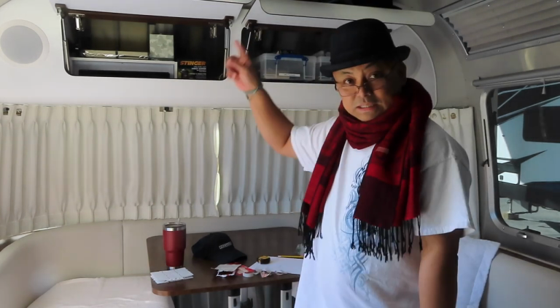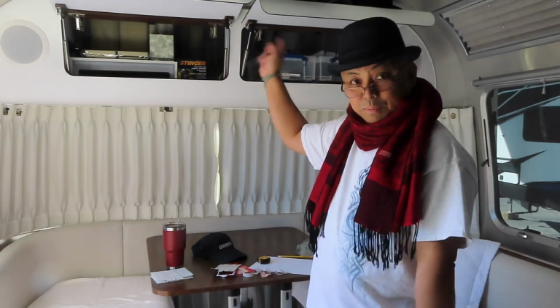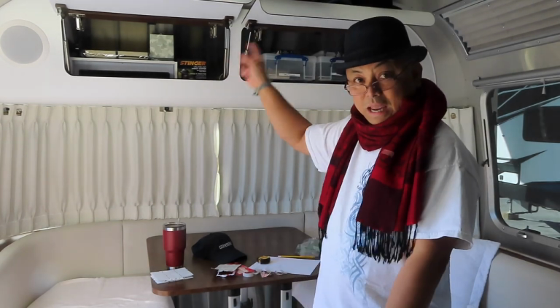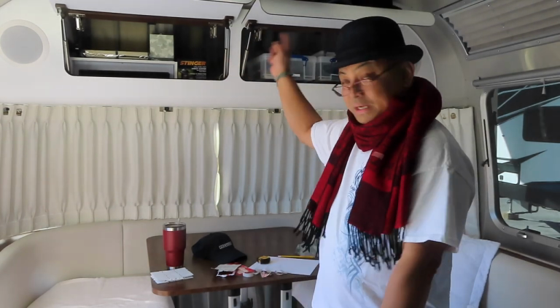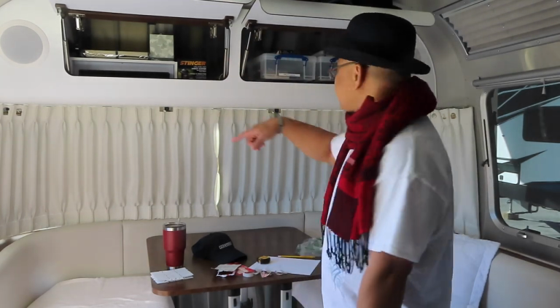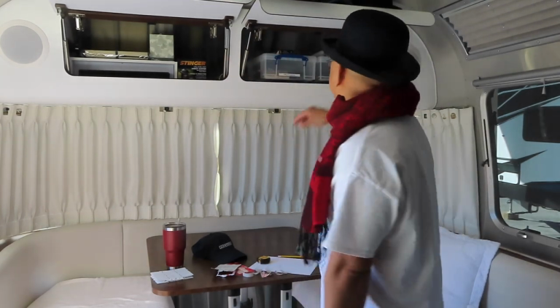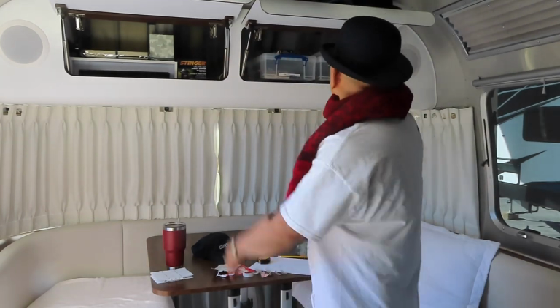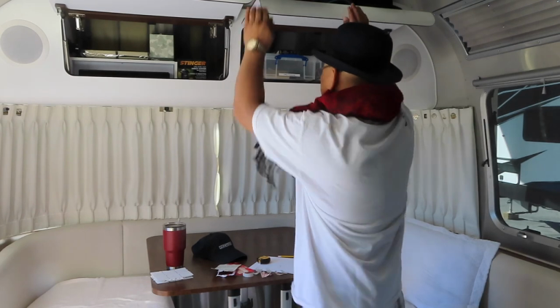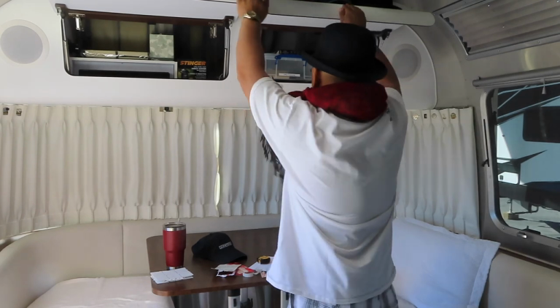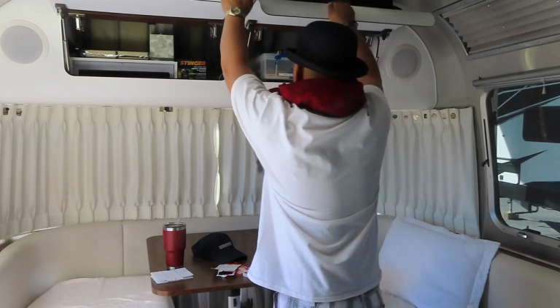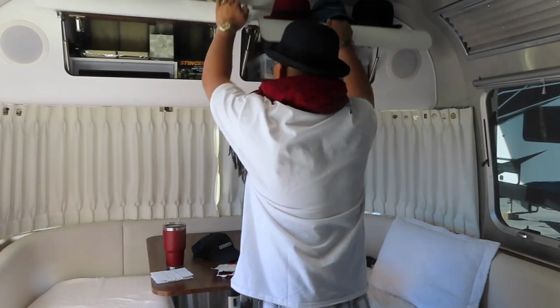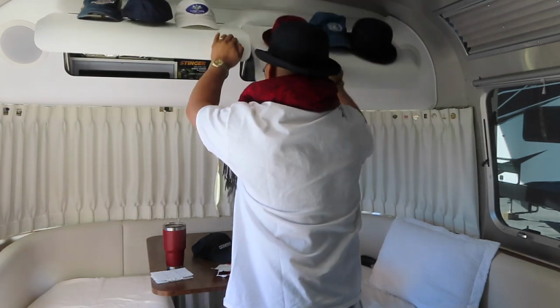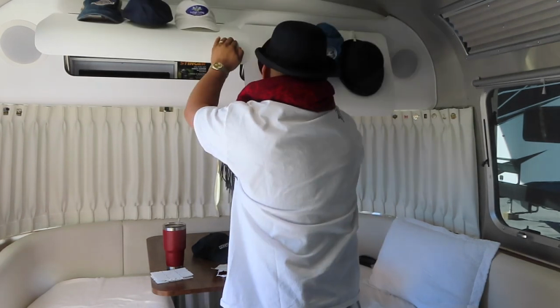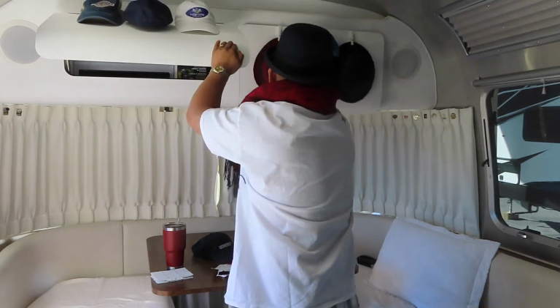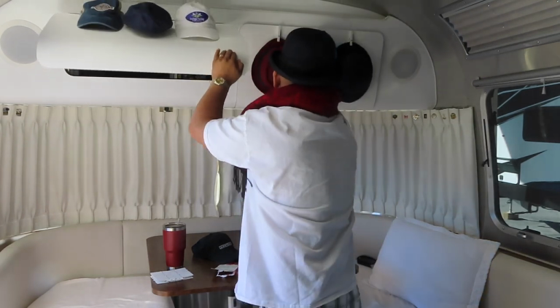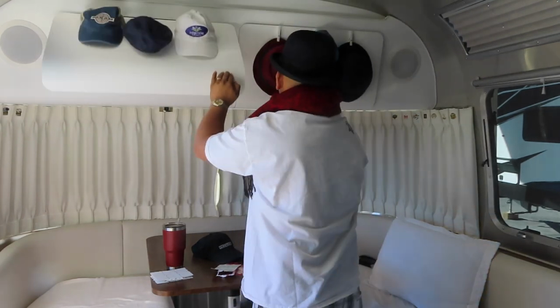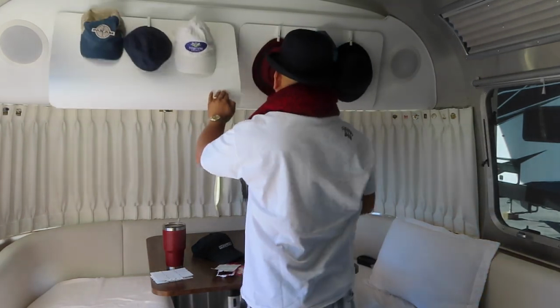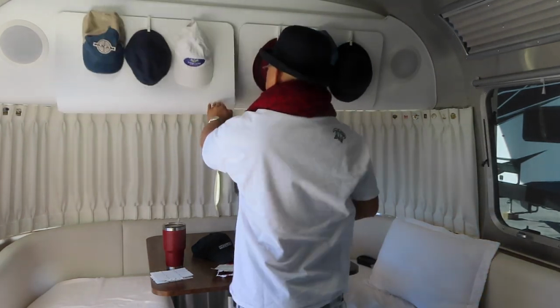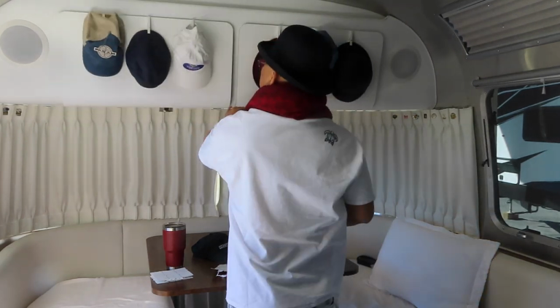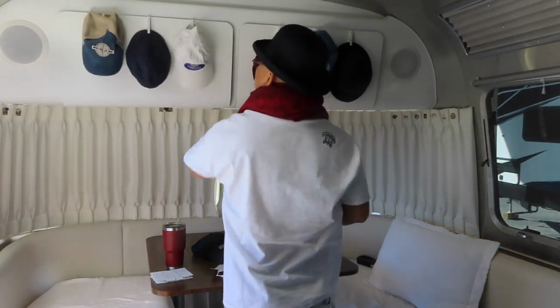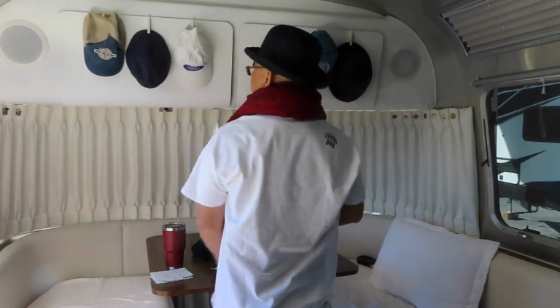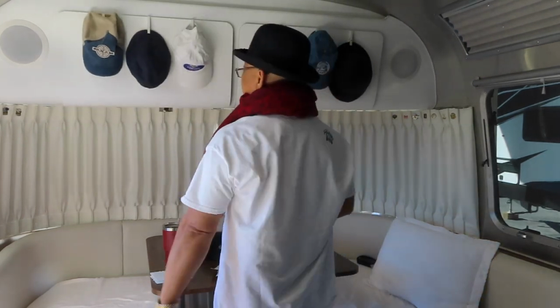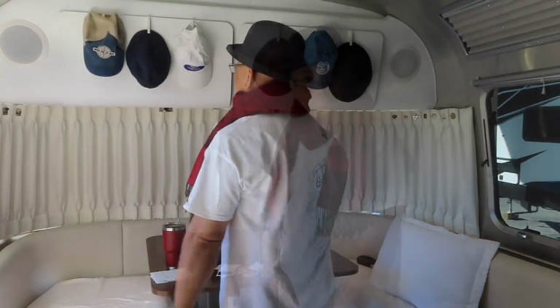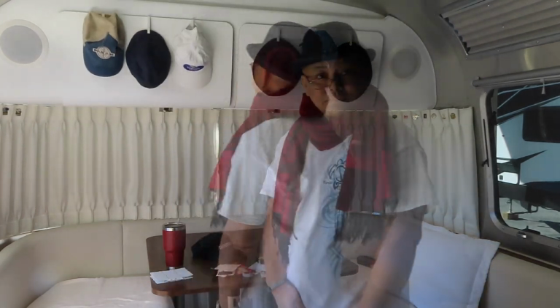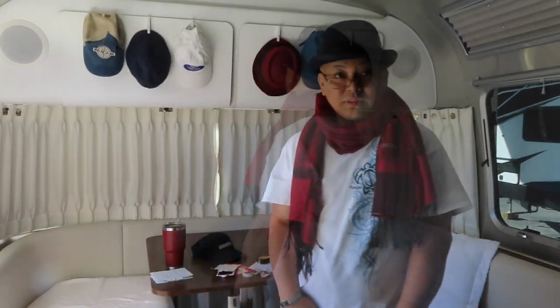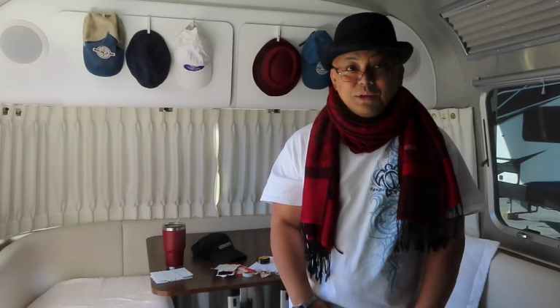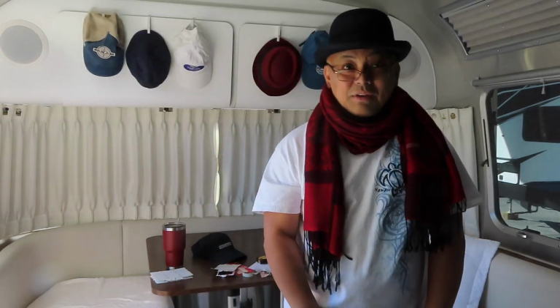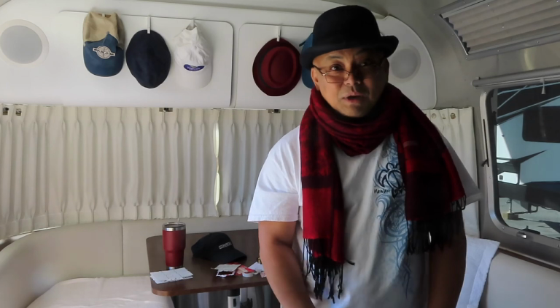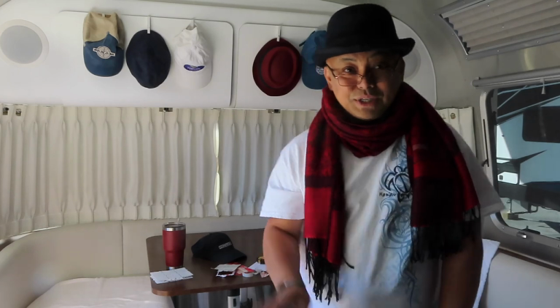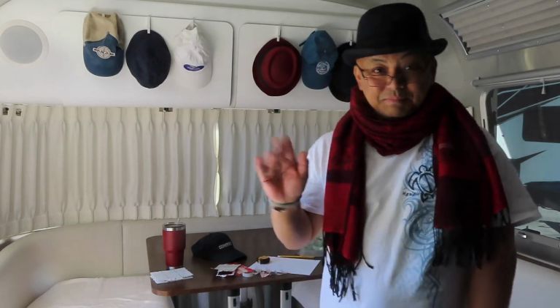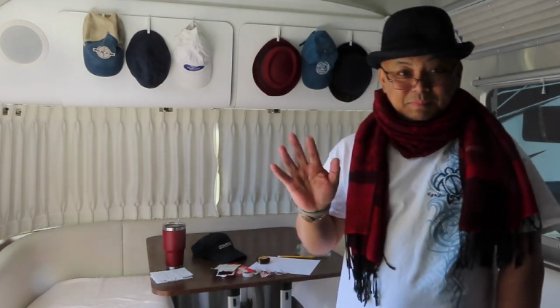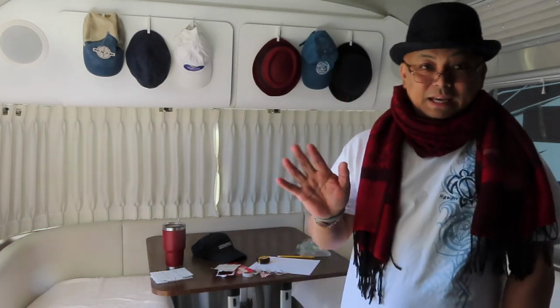Still open the cabinets. Thank you again for watching. Bye bye.